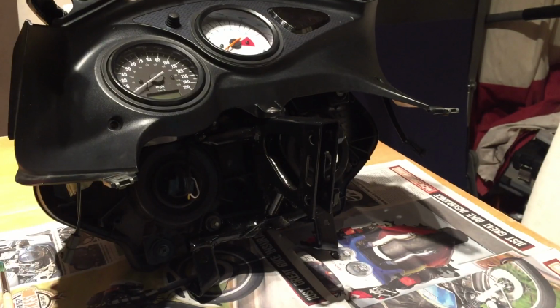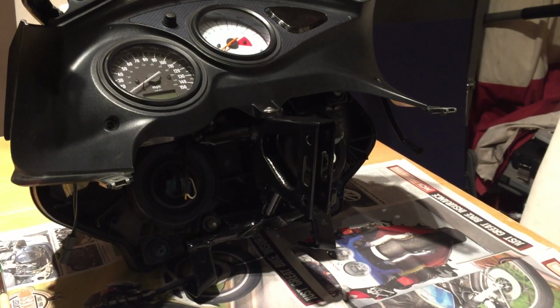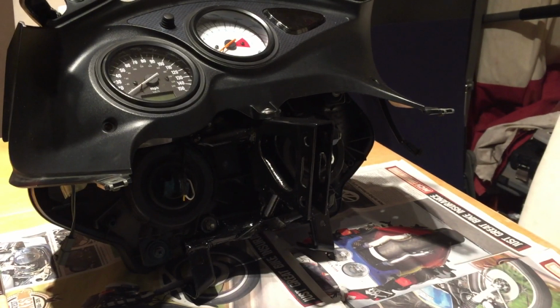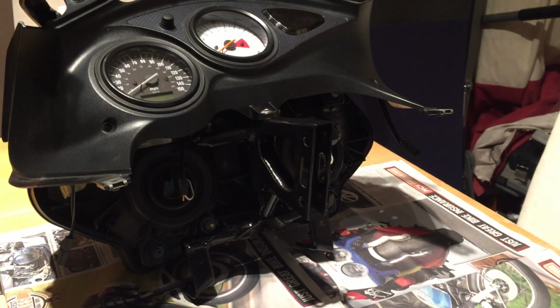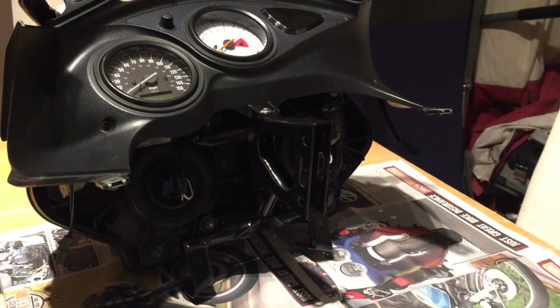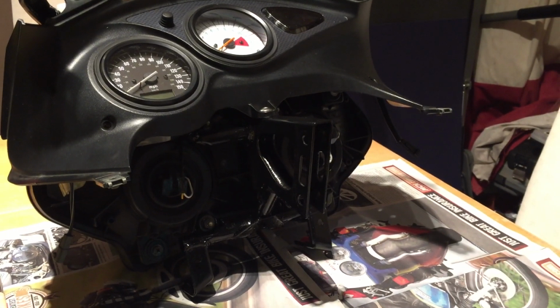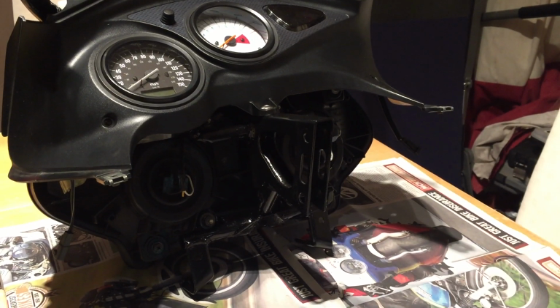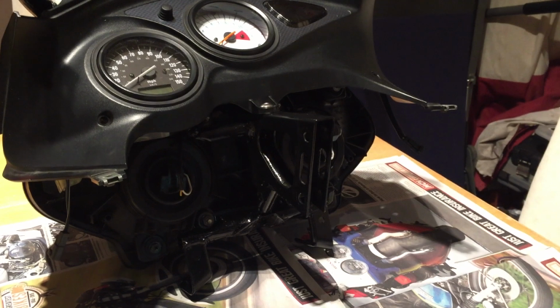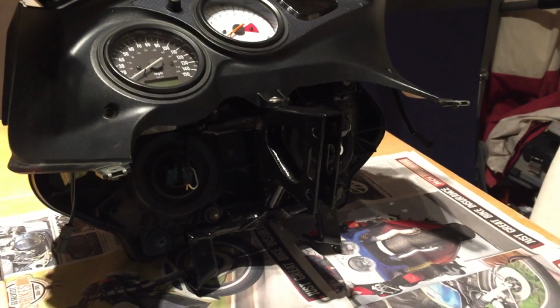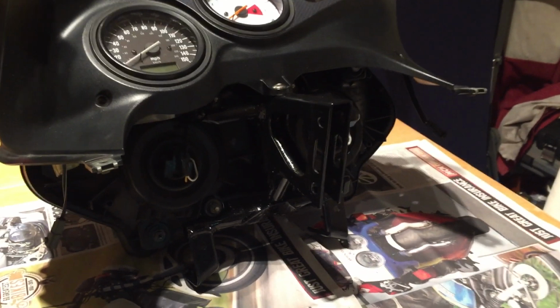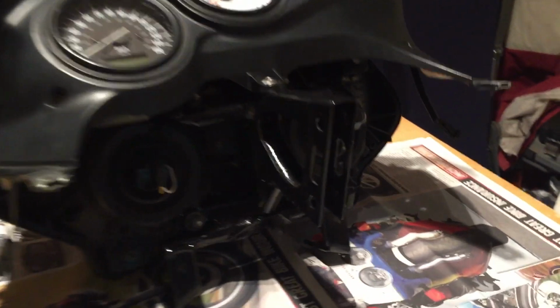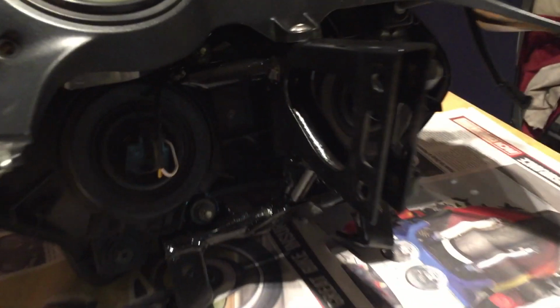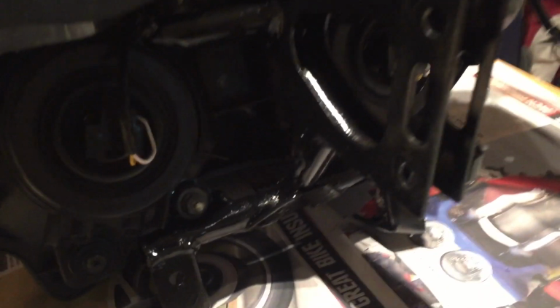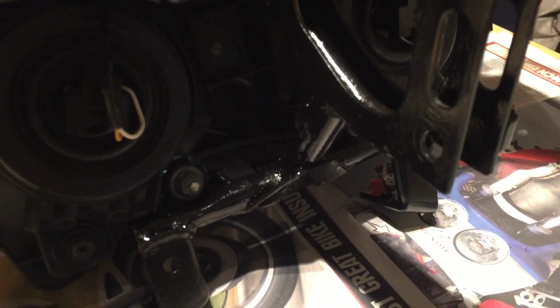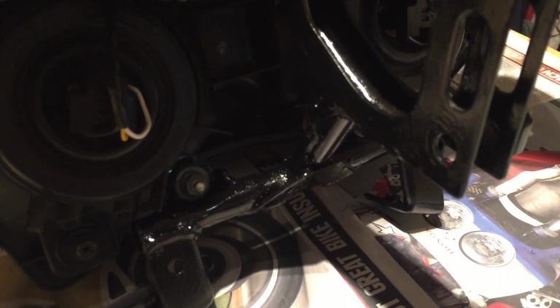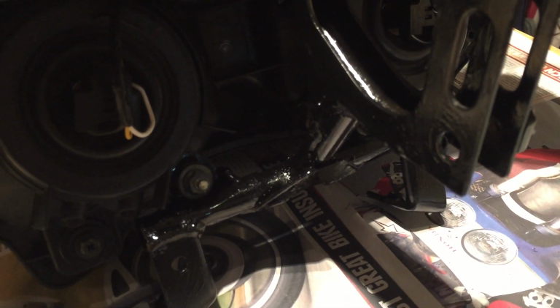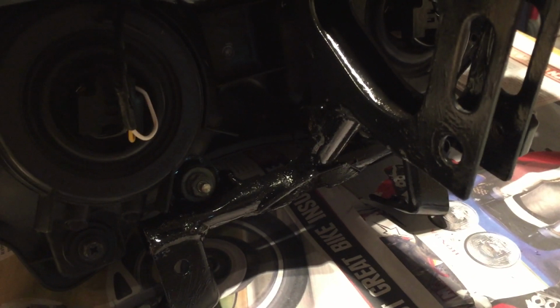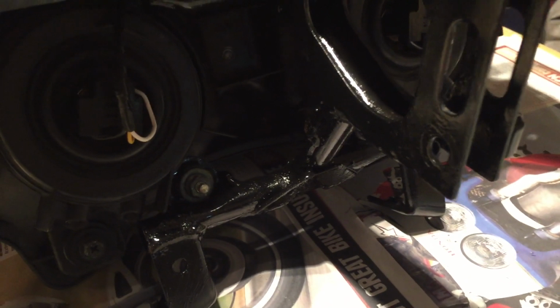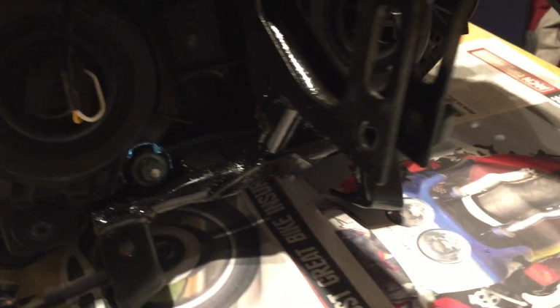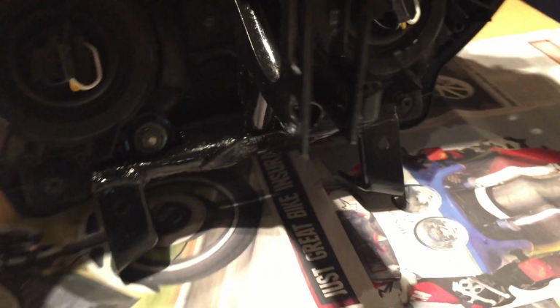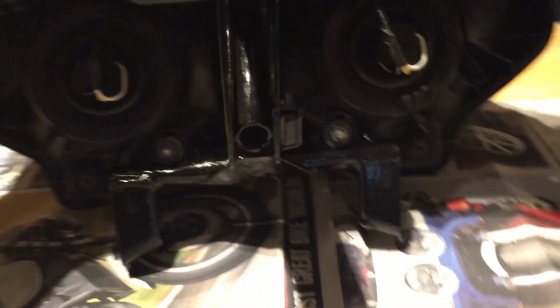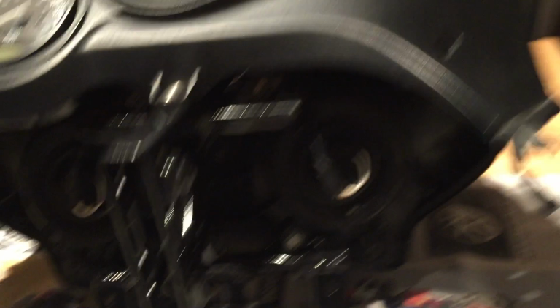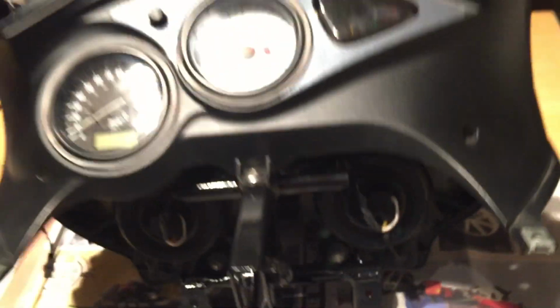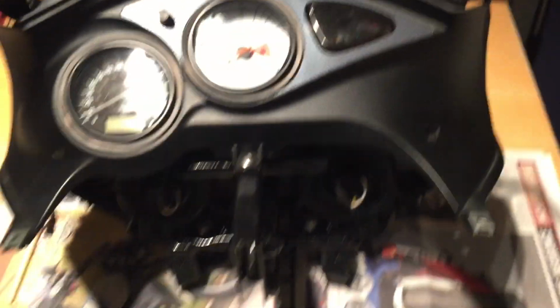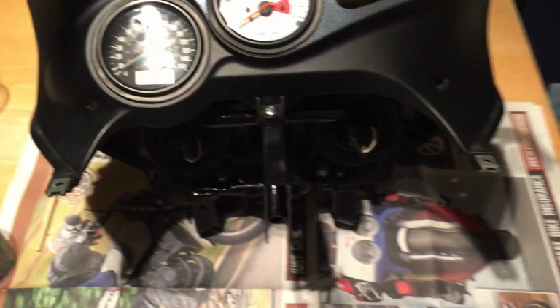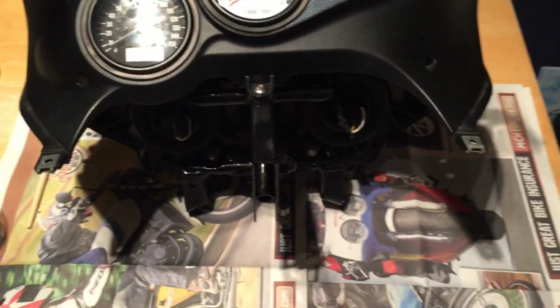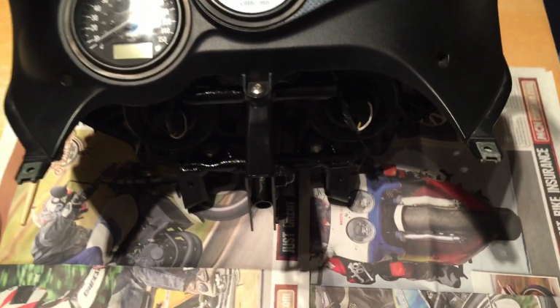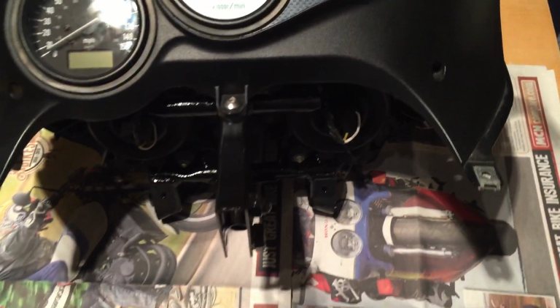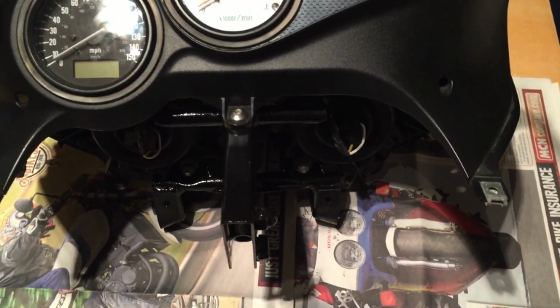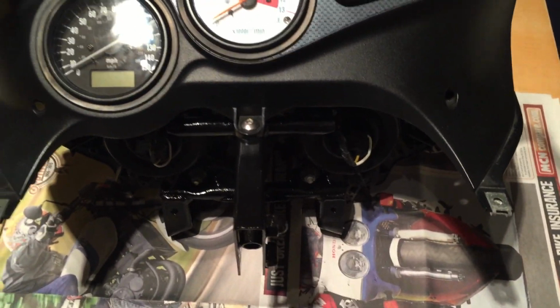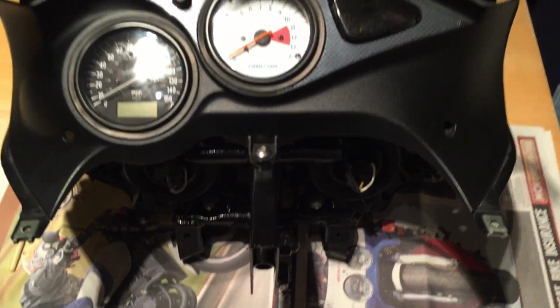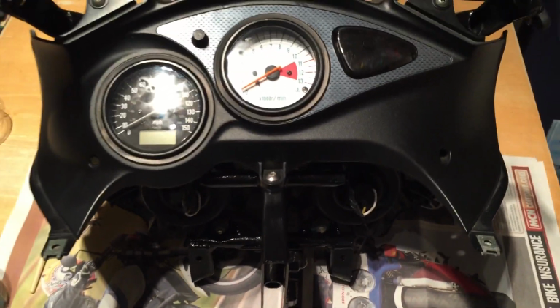All repainted, all back together and ready to go back on the bike — it's going to look a lot better when it goes back on.